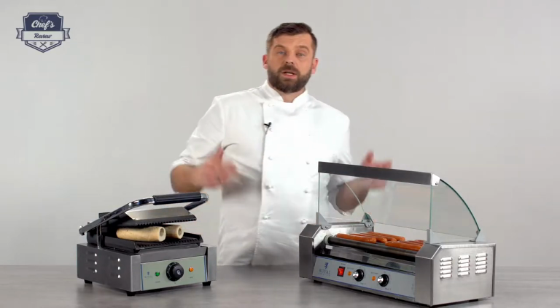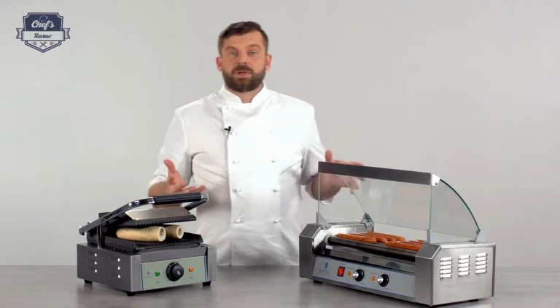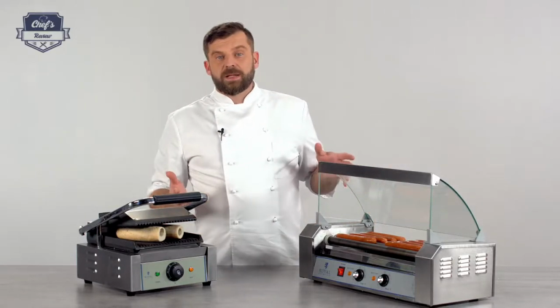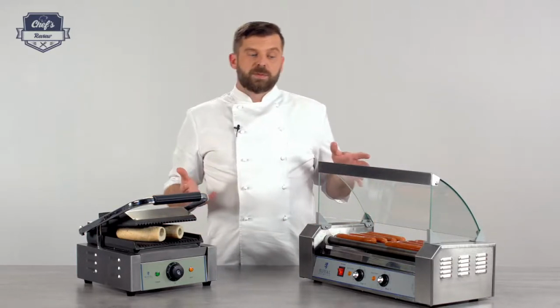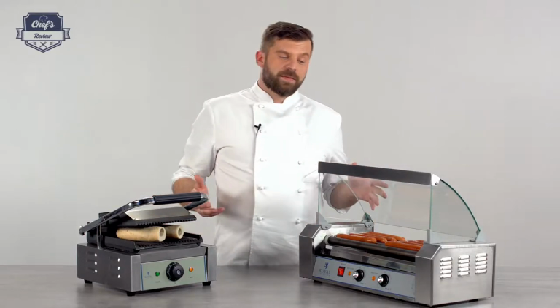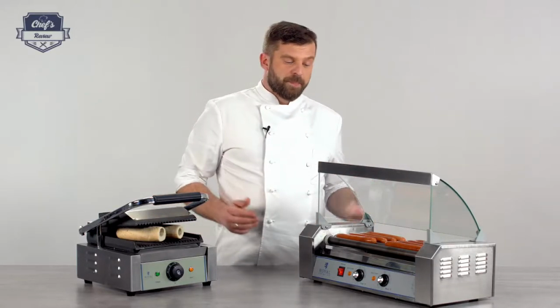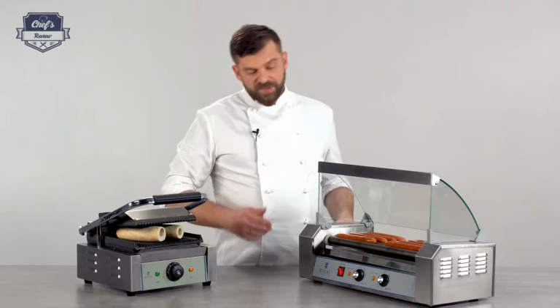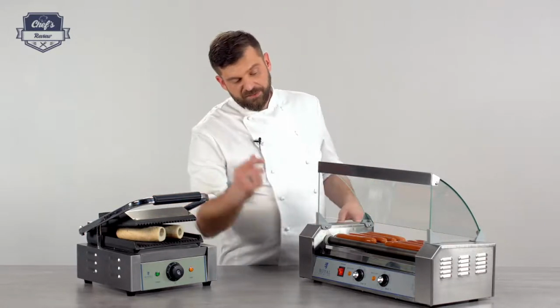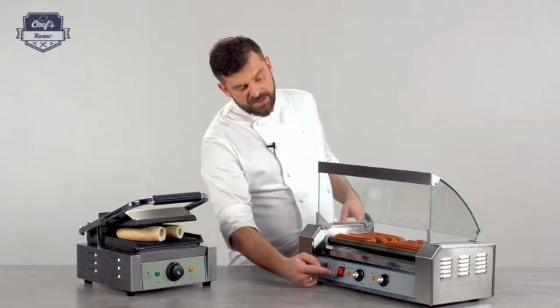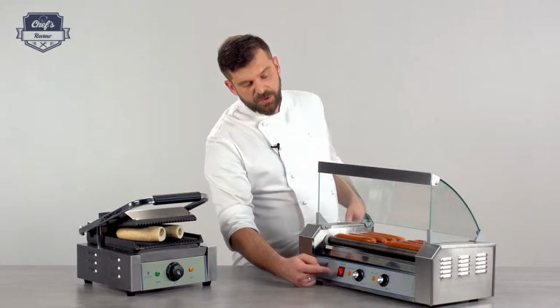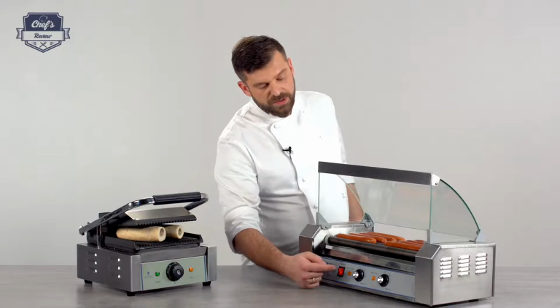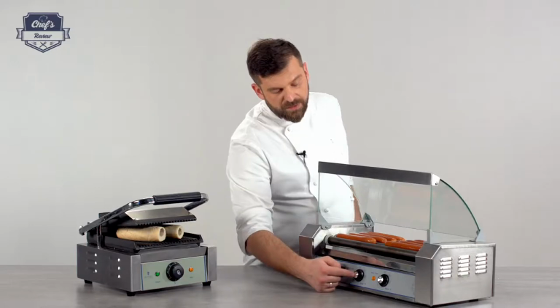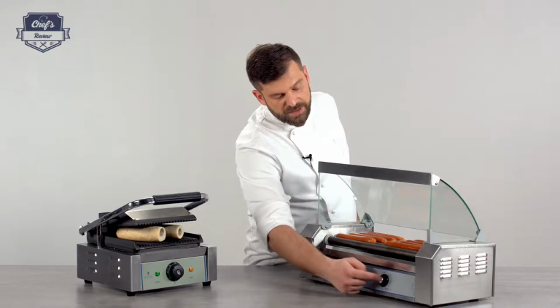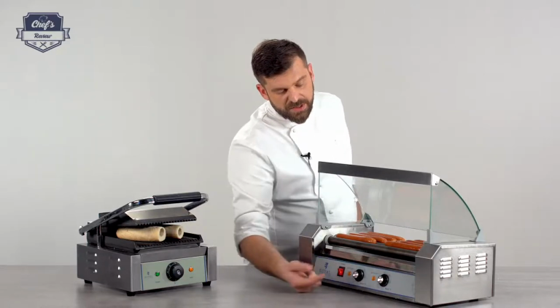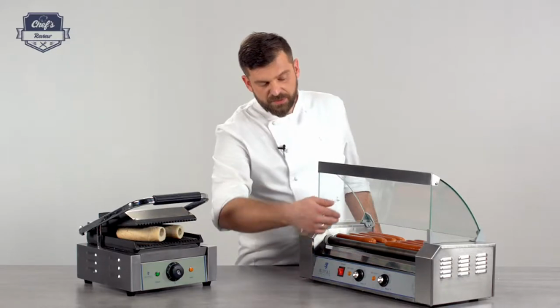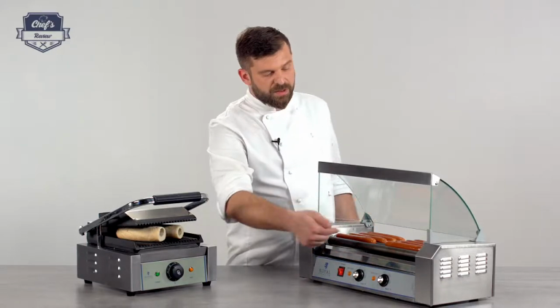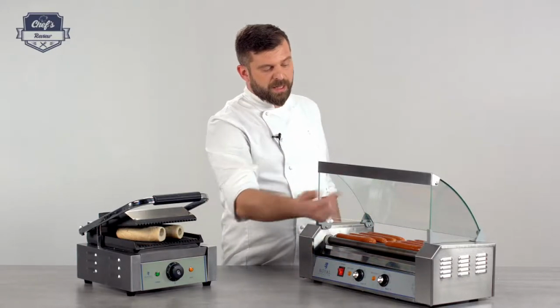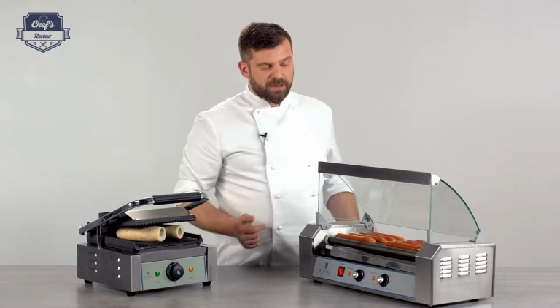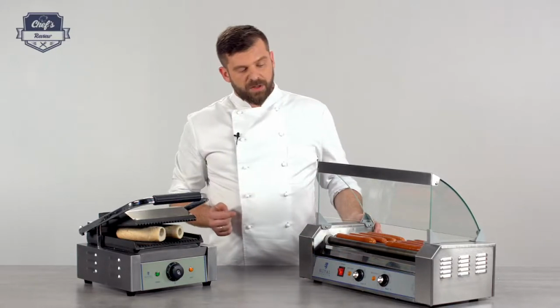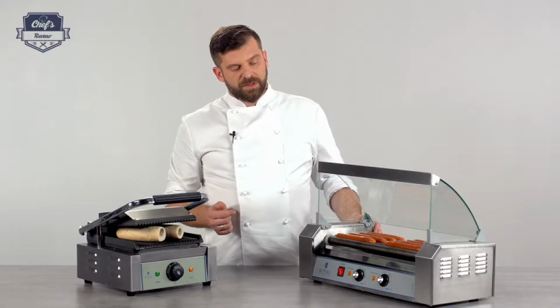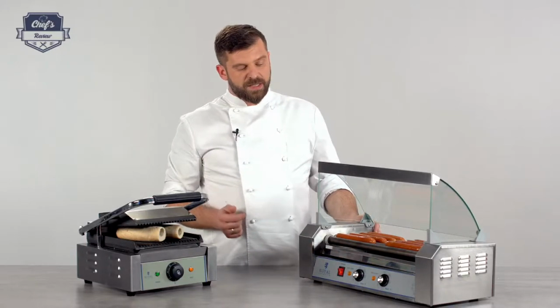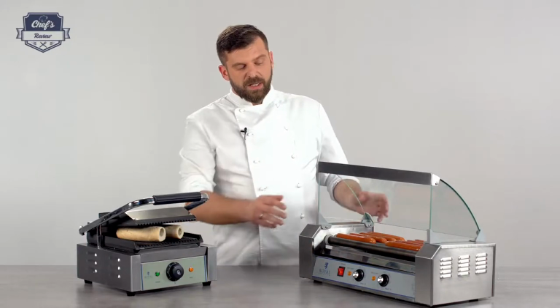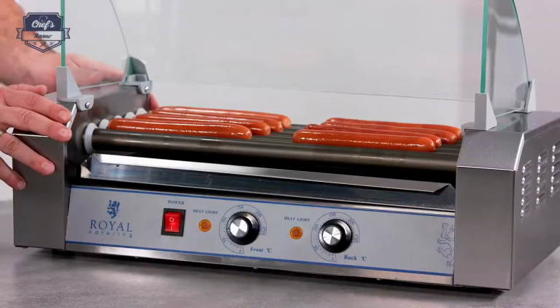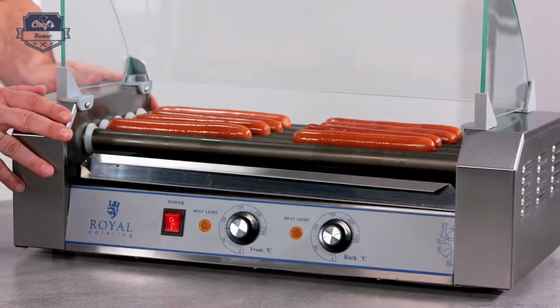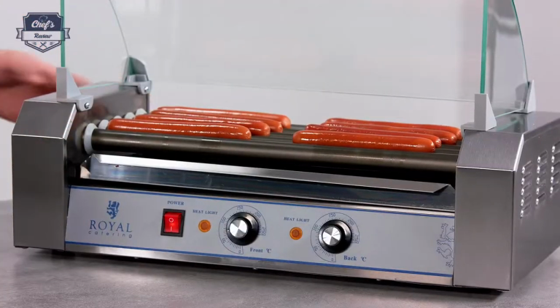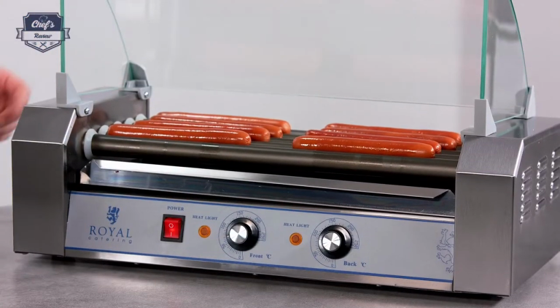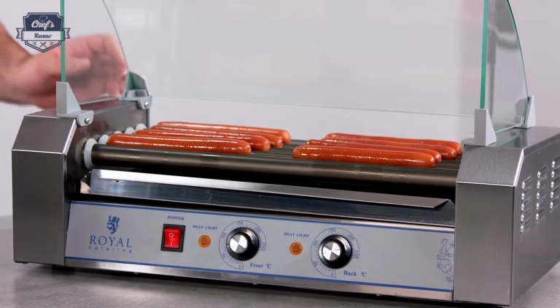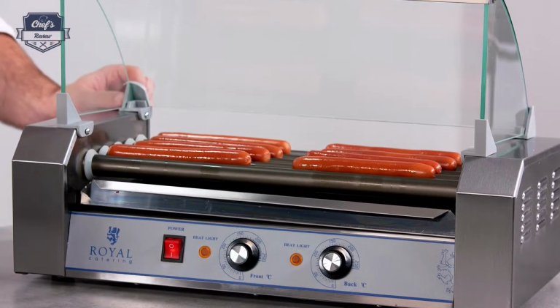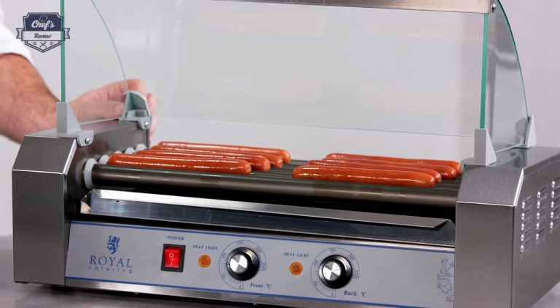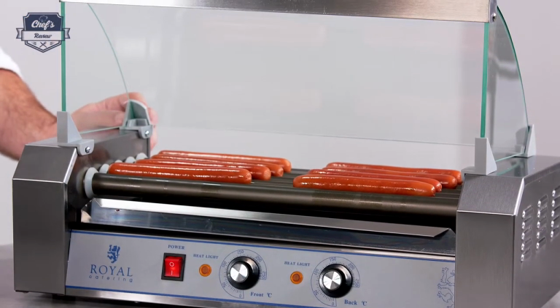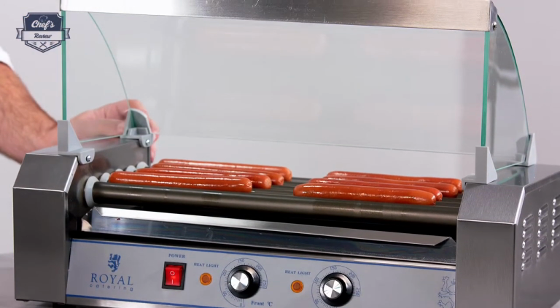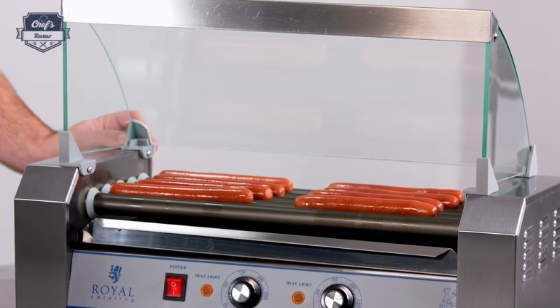To quickly summarize: you have very simple controls, different temperatures for the back and the front of the device, stainless steel housing, and a tempered glass sneeze cover.